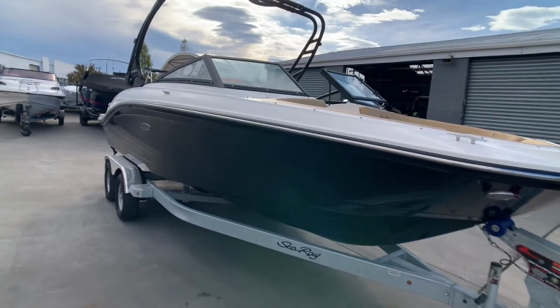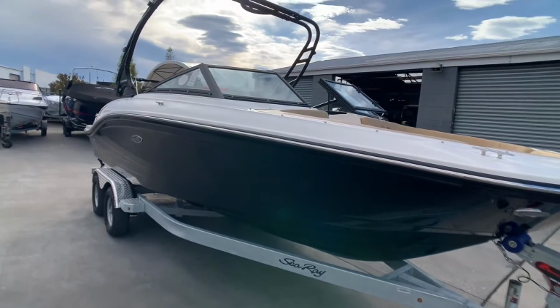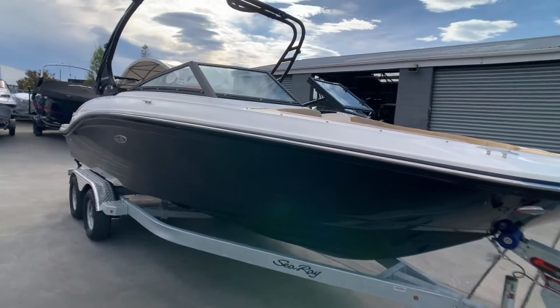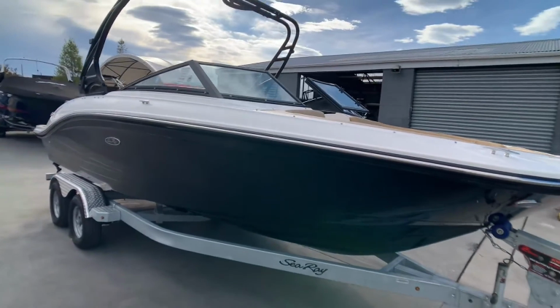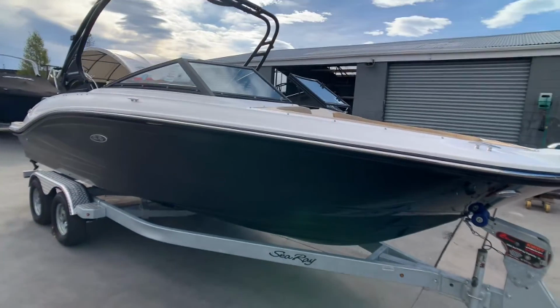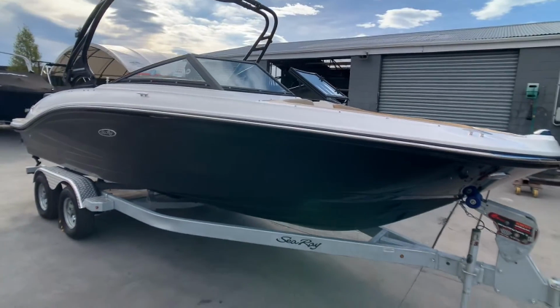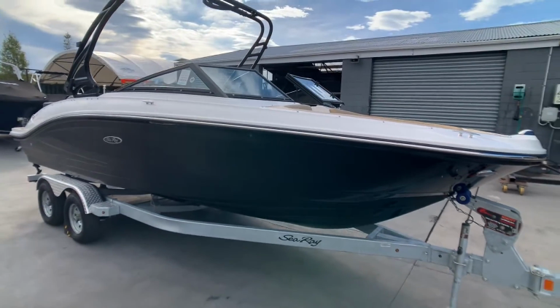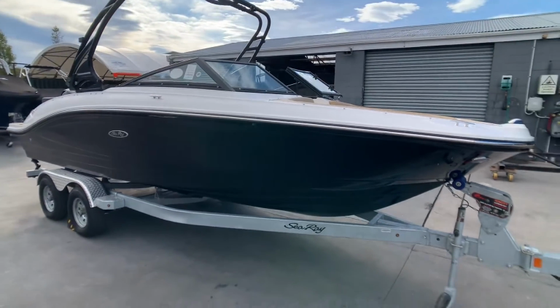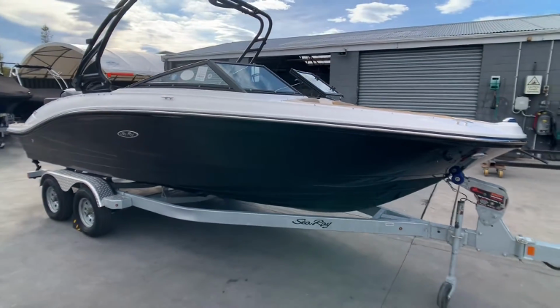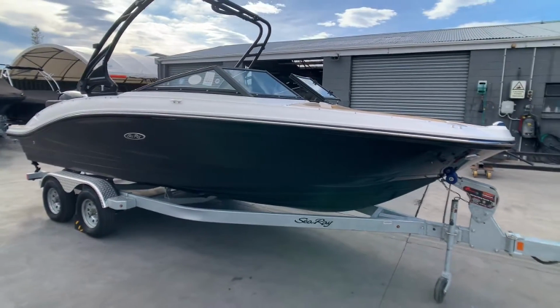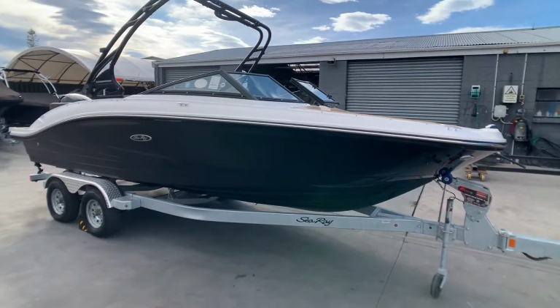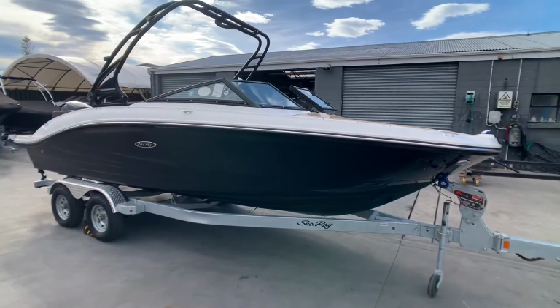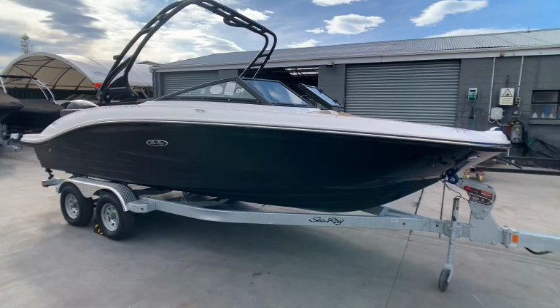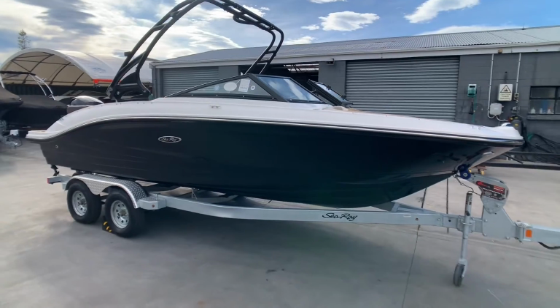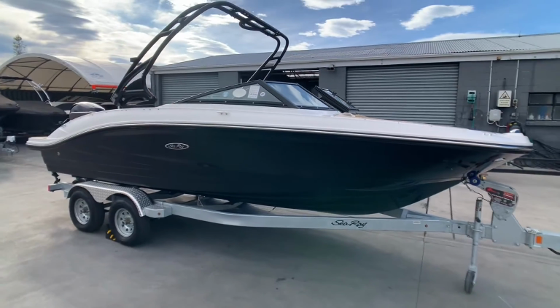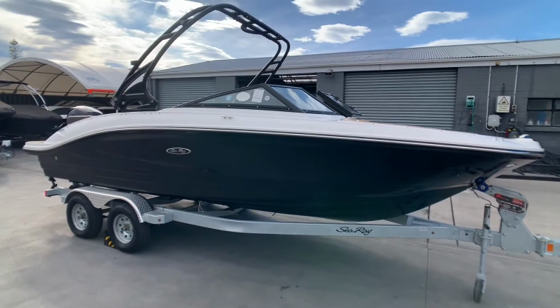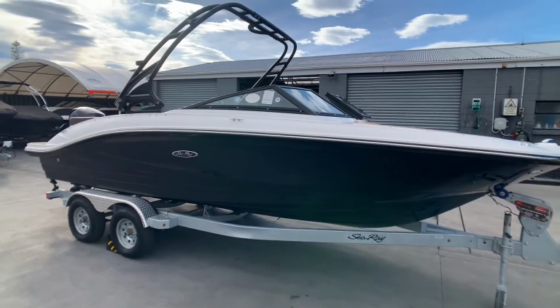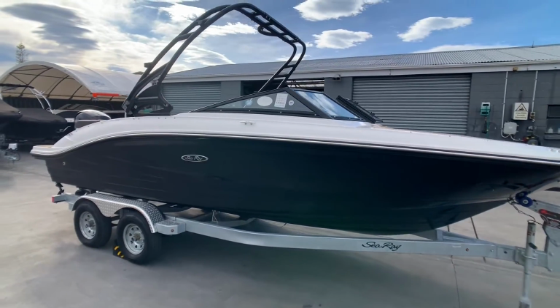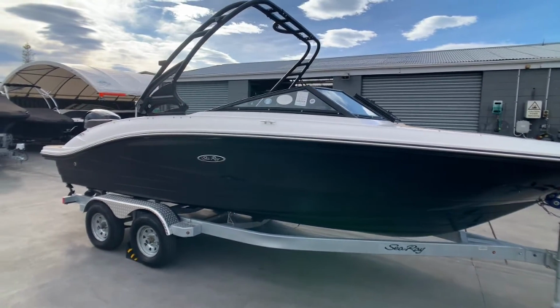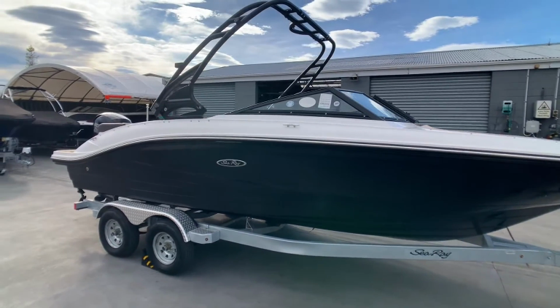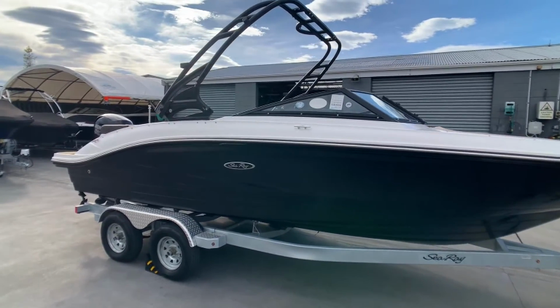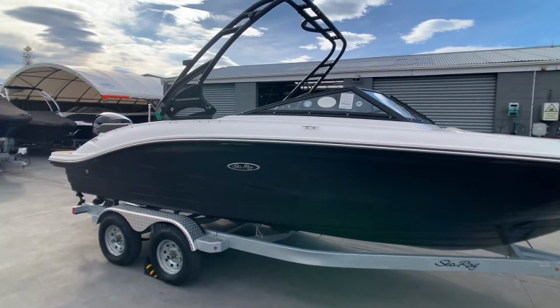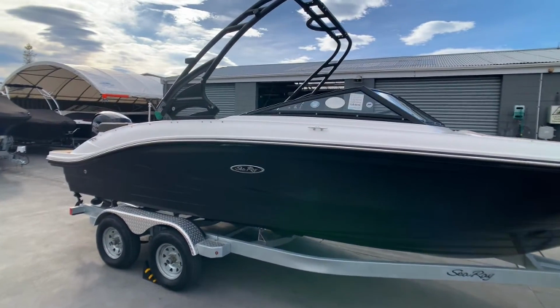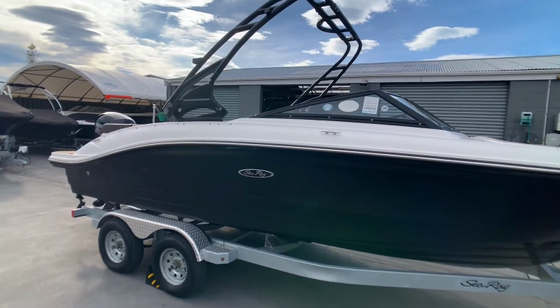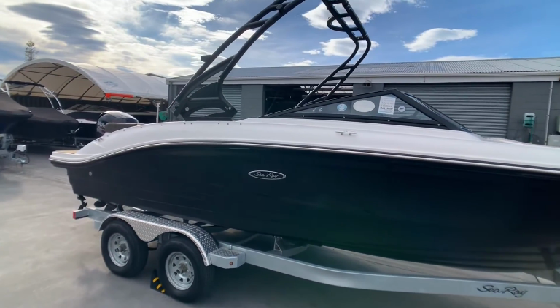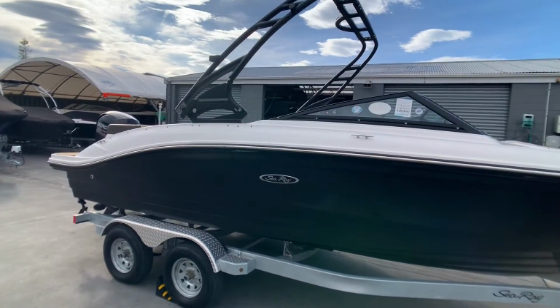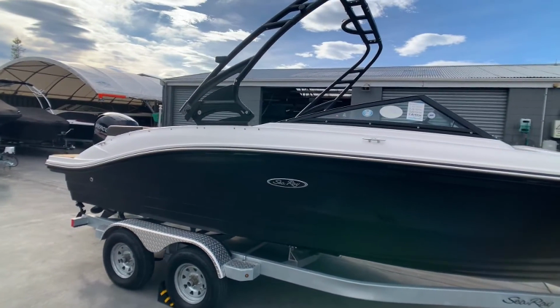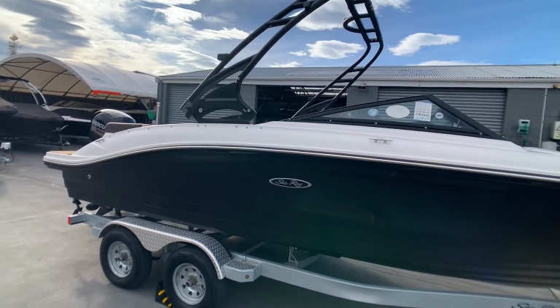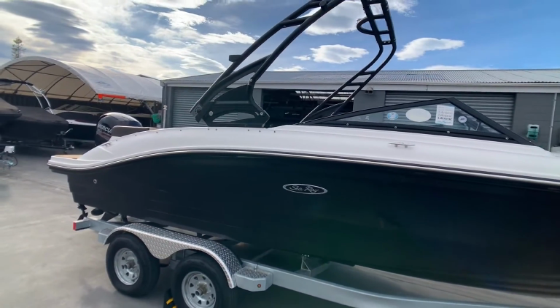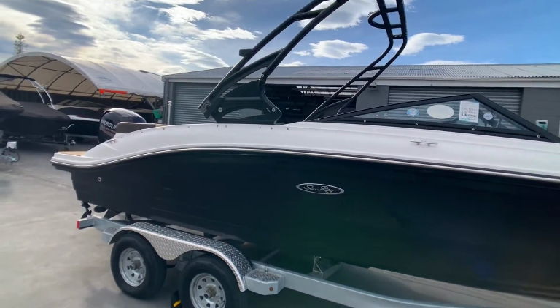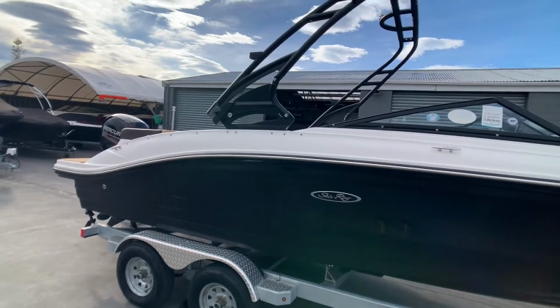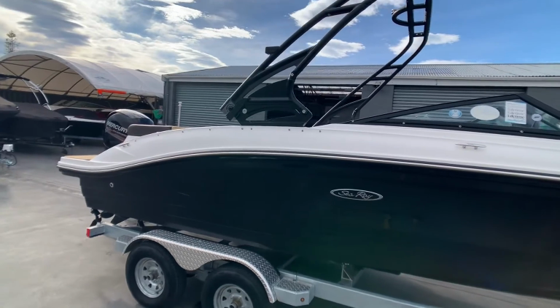It is fitted with a Roswell tower, which is also collapsible. This boat comes with a custom fitted tandem axle galvanized trailer.